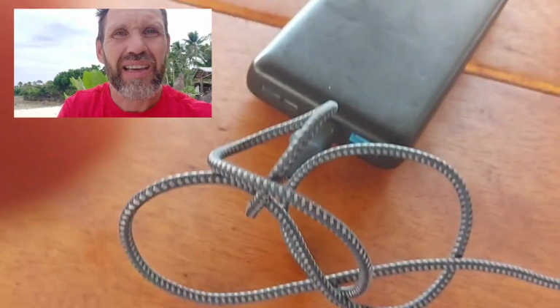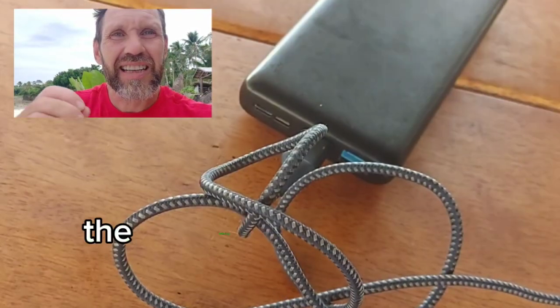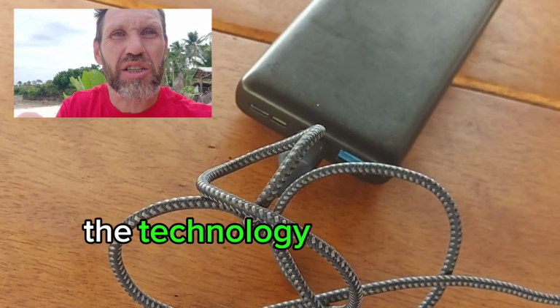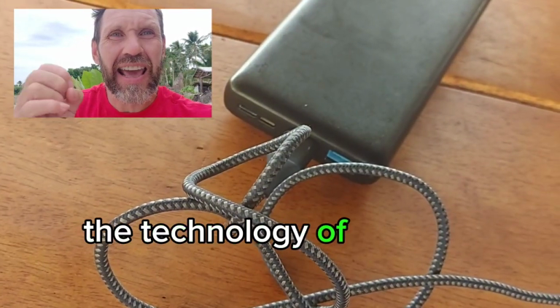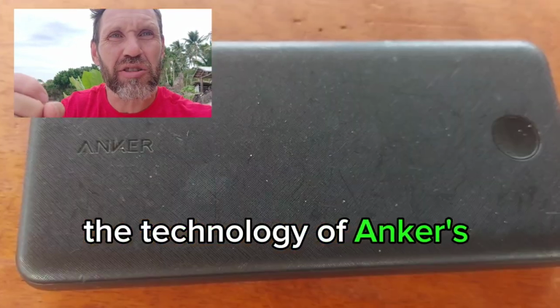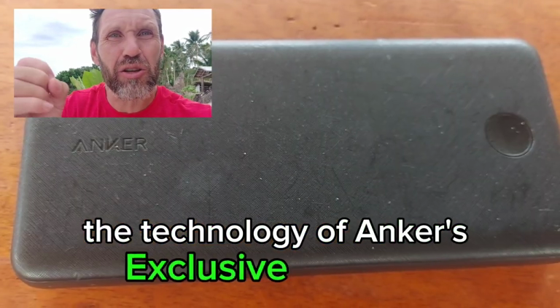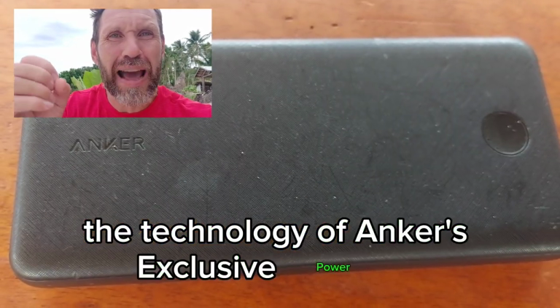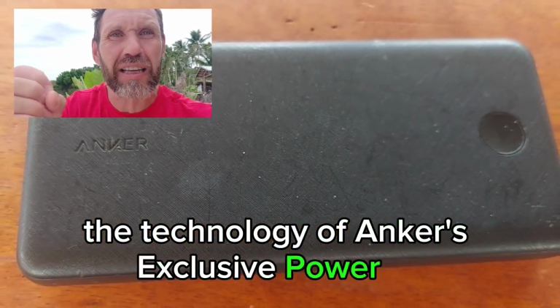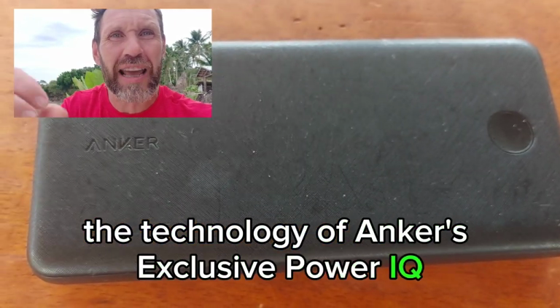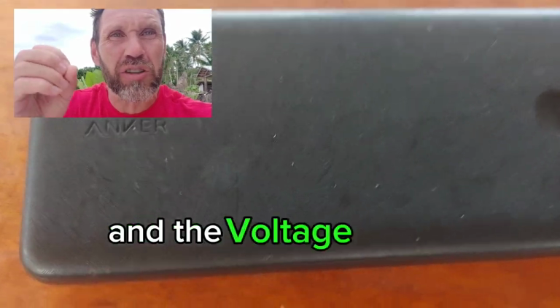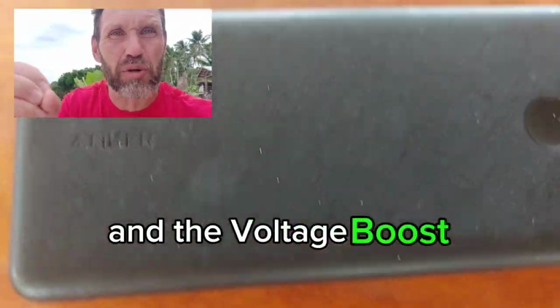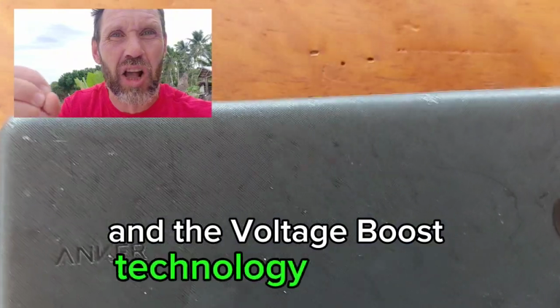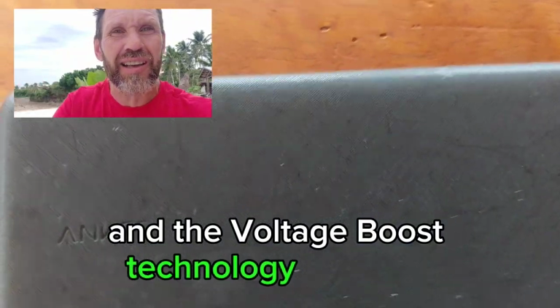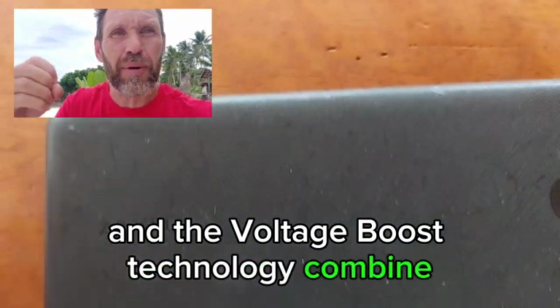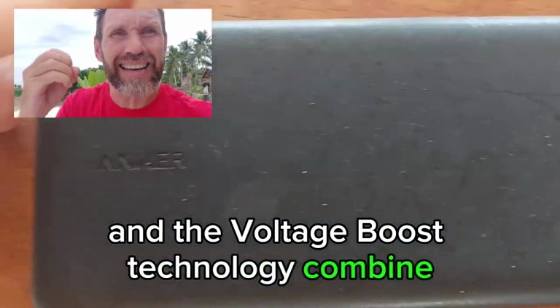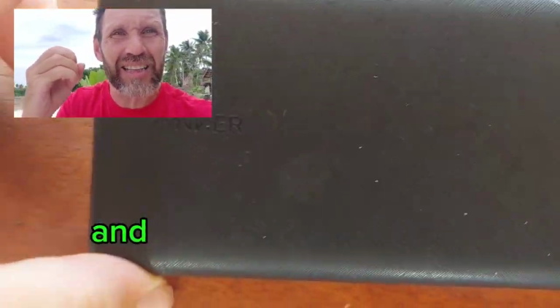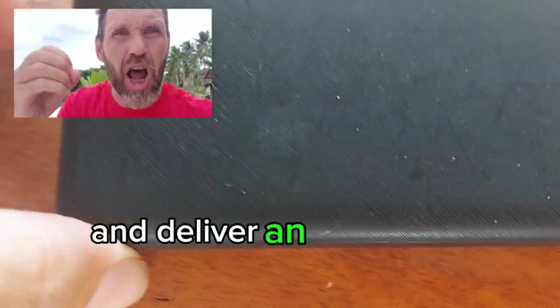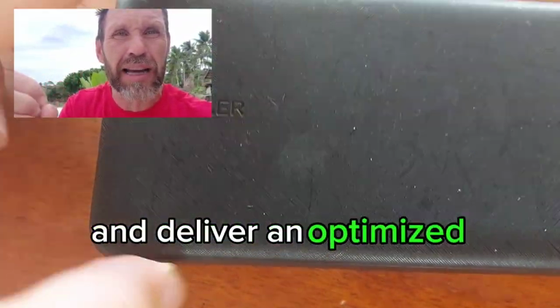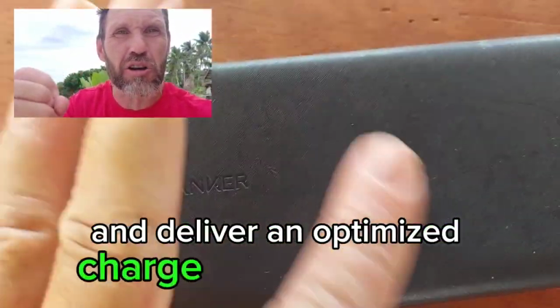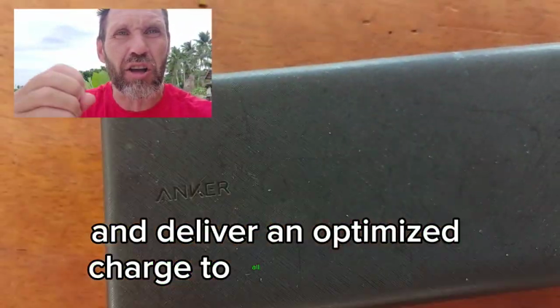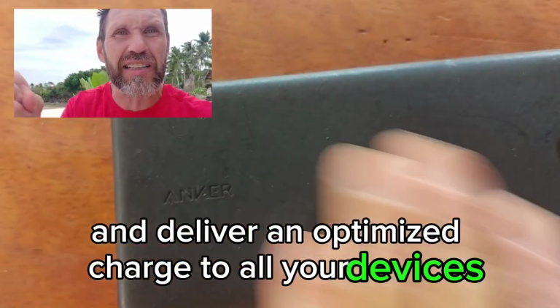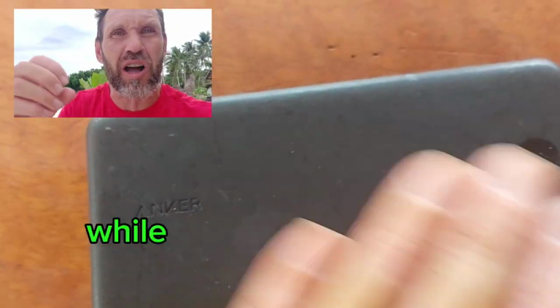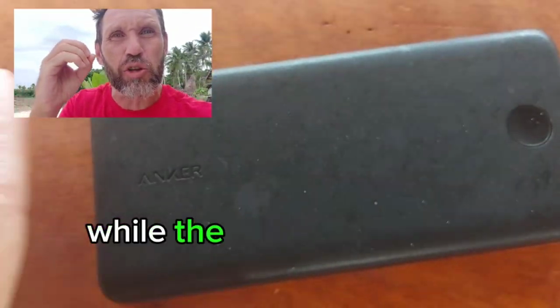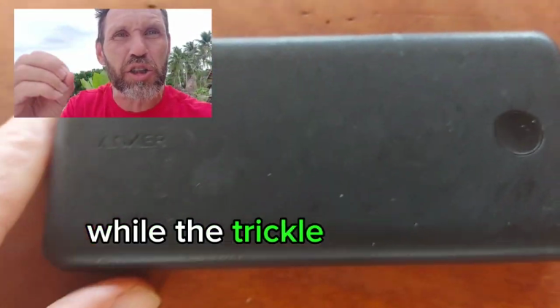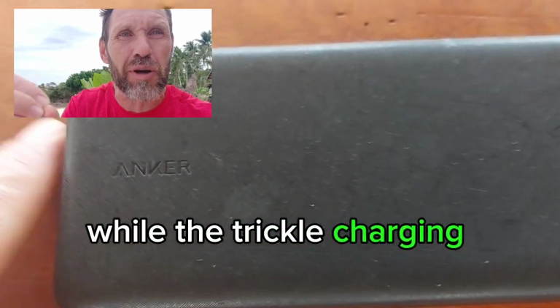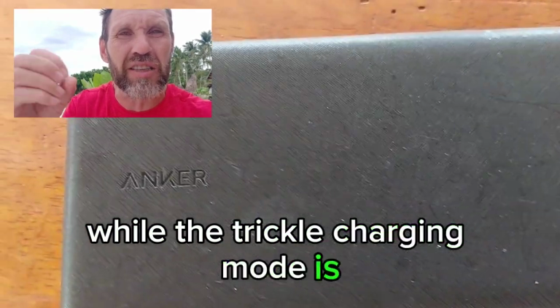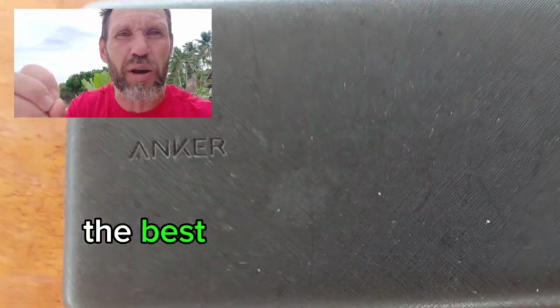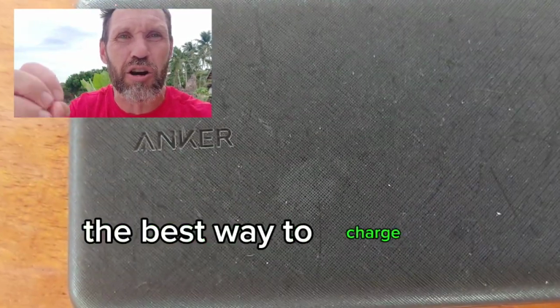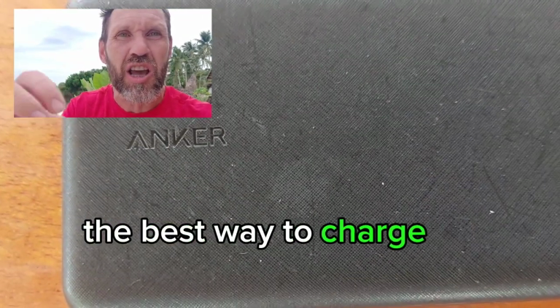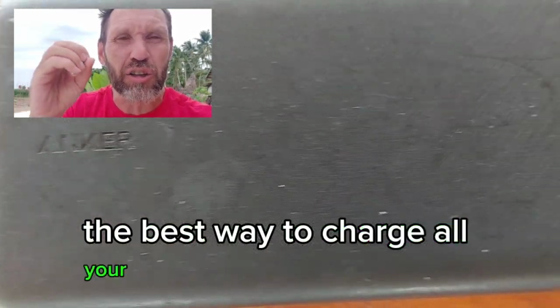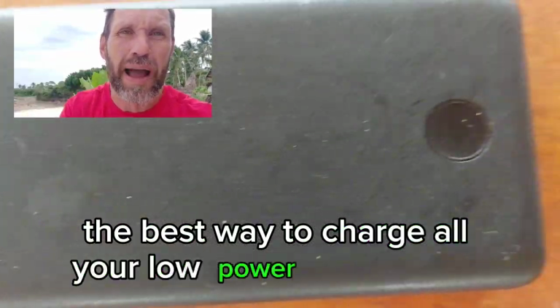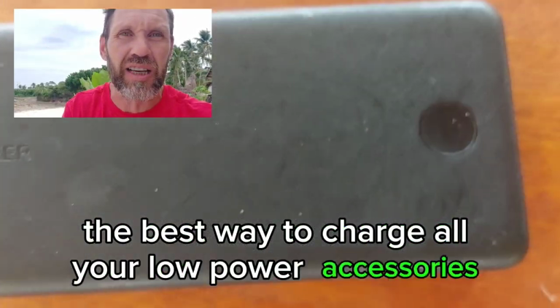The technology of Anker's exclusive PowerIQ and the Voltage Boost technology combine and deliver an optimized charge to all your devices, while the trickle charging mode is the best way to charge all your low power accessories.